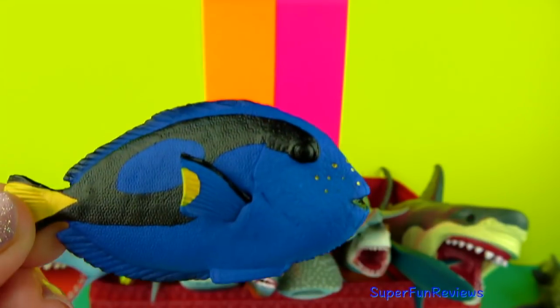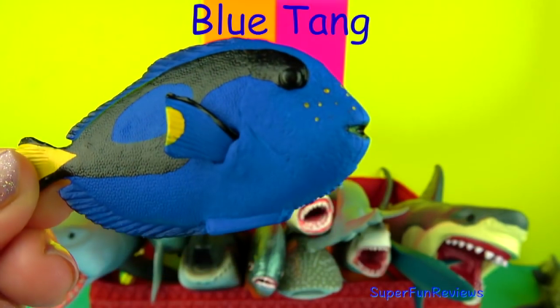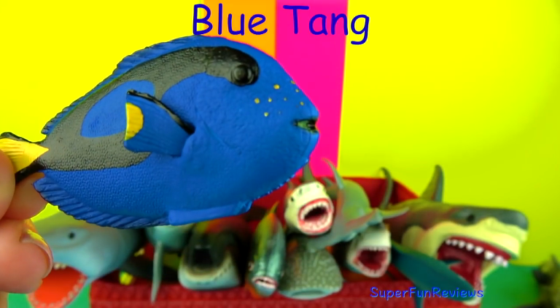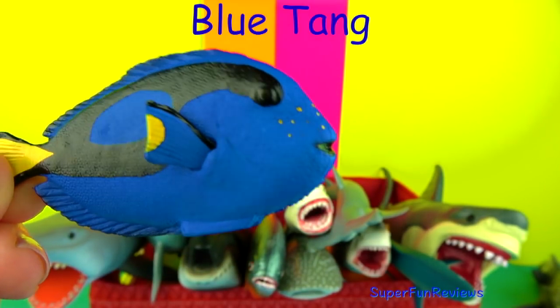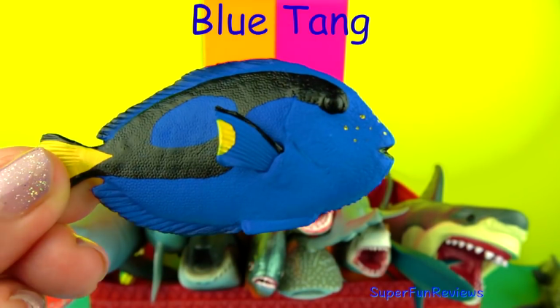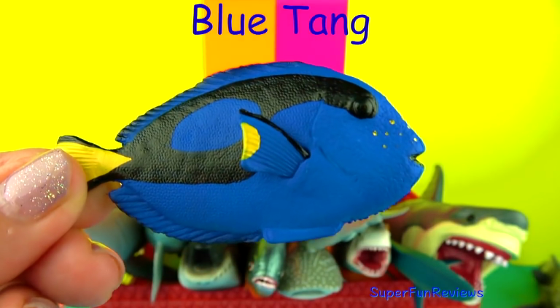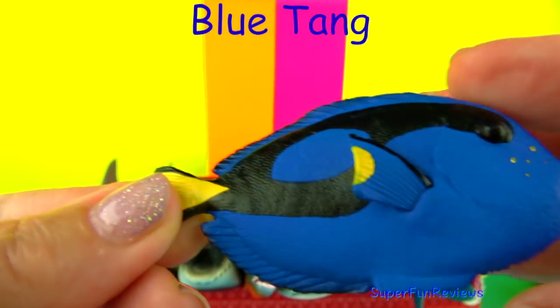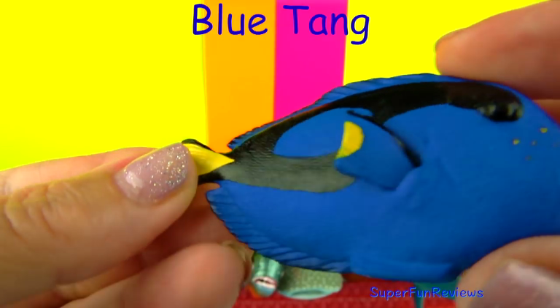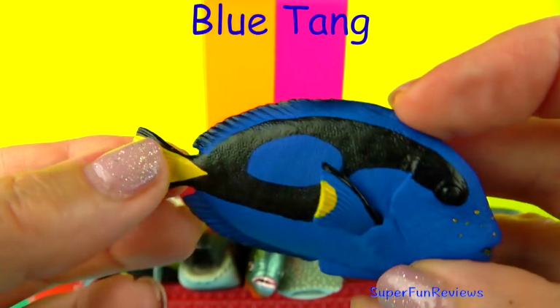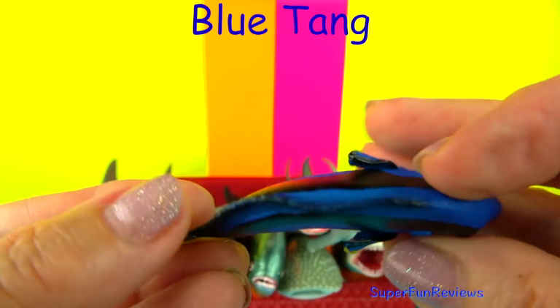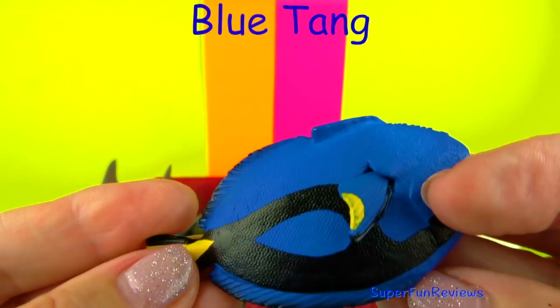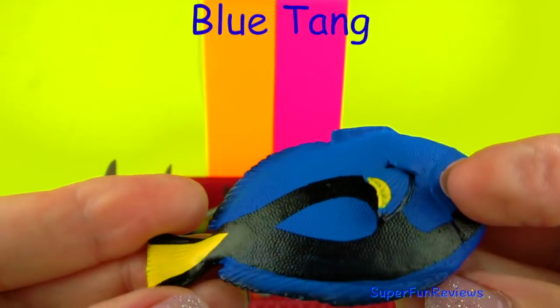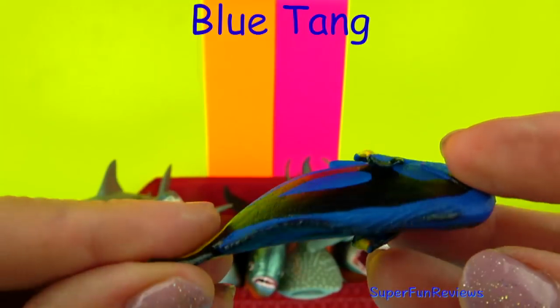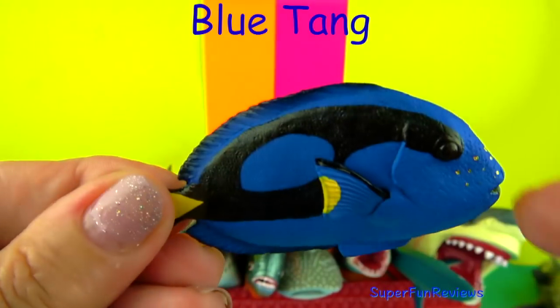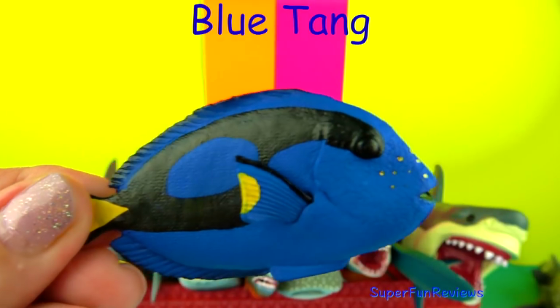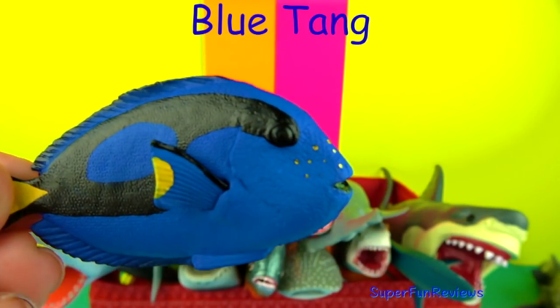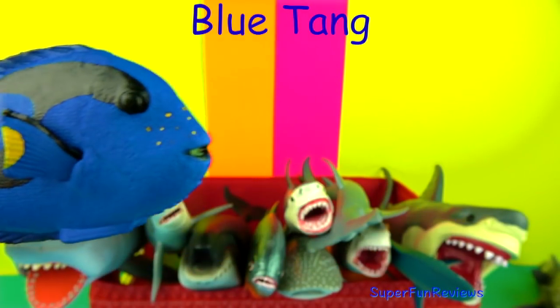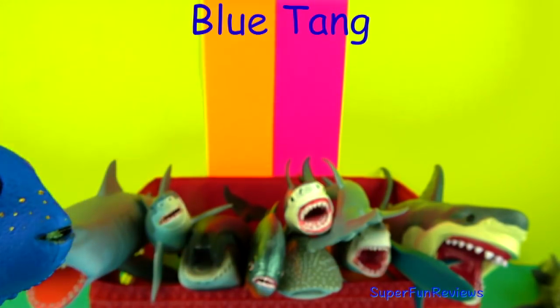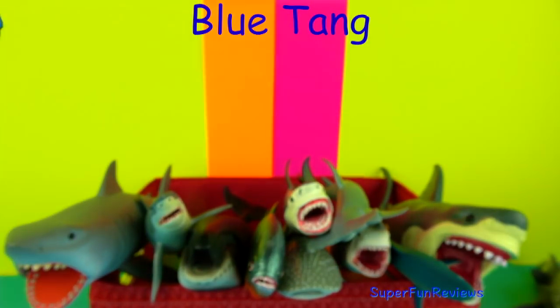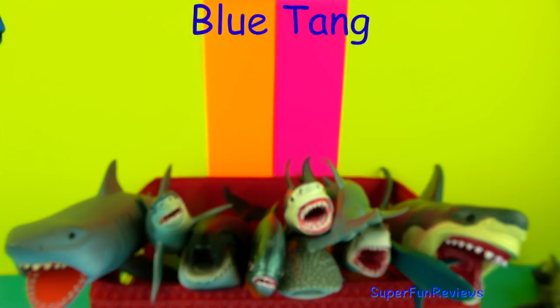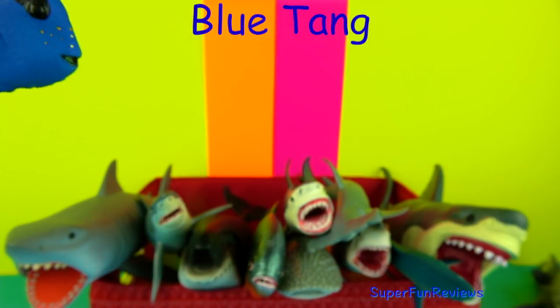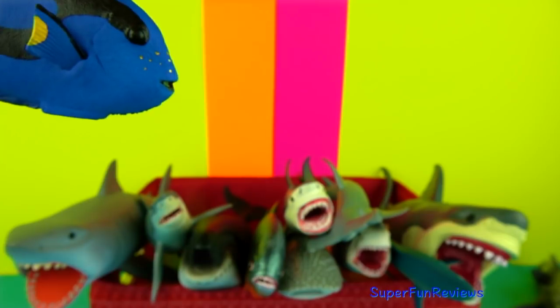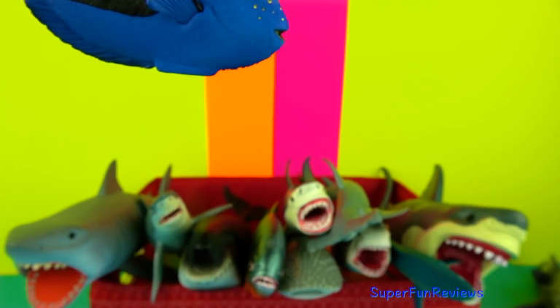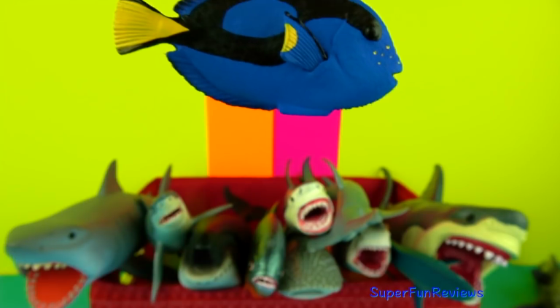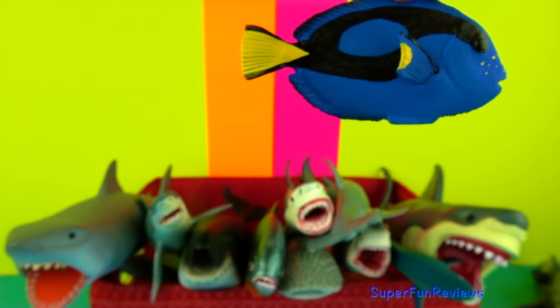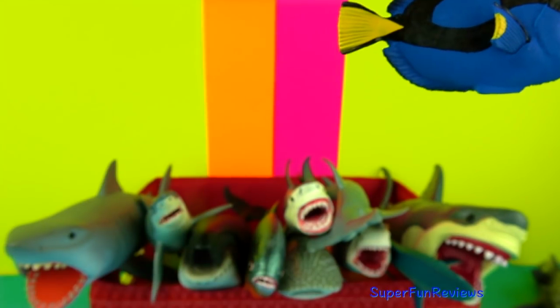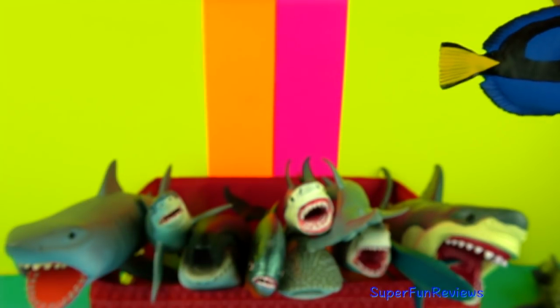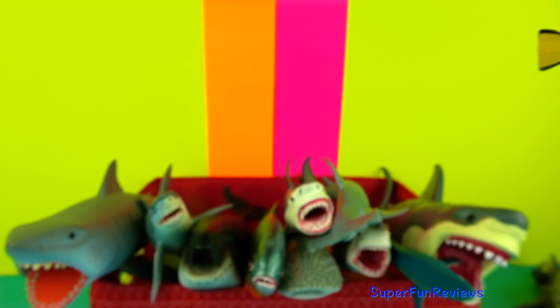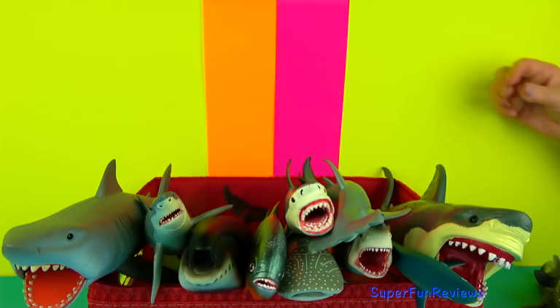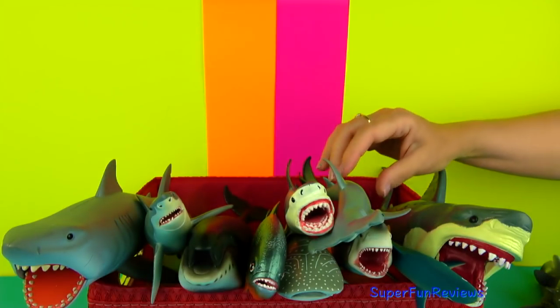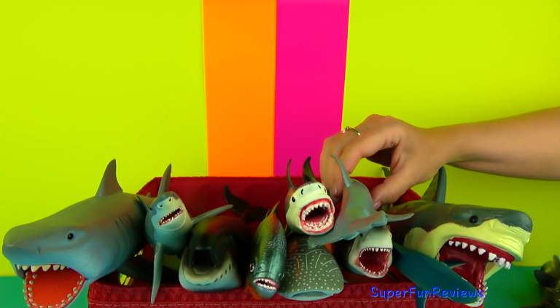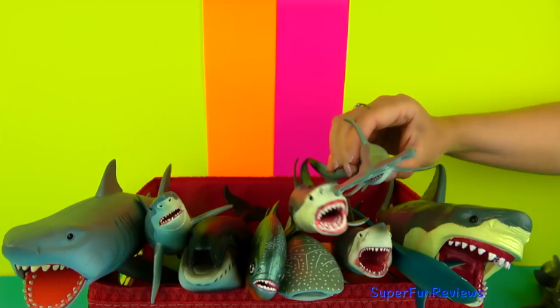The Blue Tang, made famous by the Finding Dory movie. The fins are relatively small and it has venomous spines covering the back and the tail. When caught by a predator, the fish releases these spines in defence.